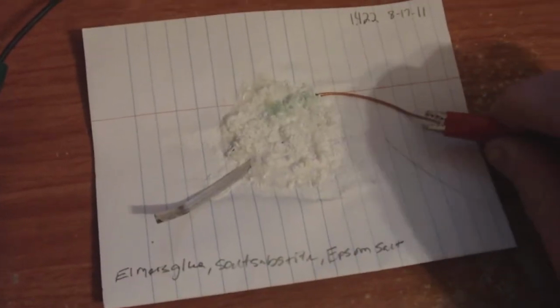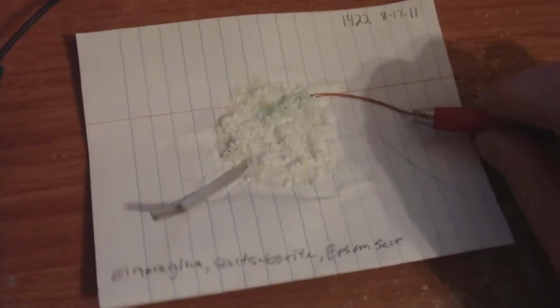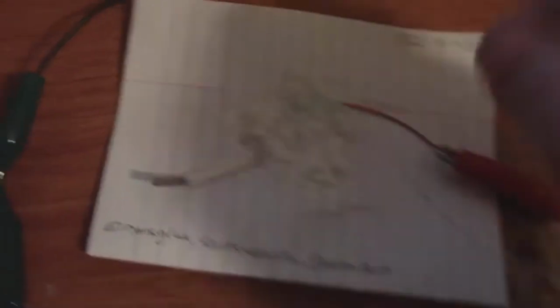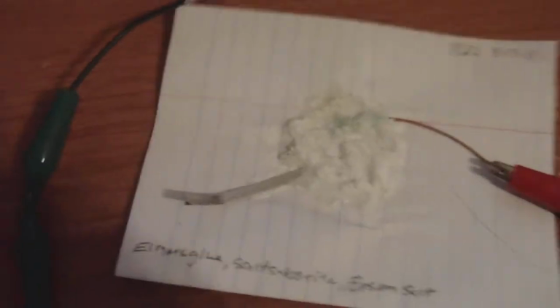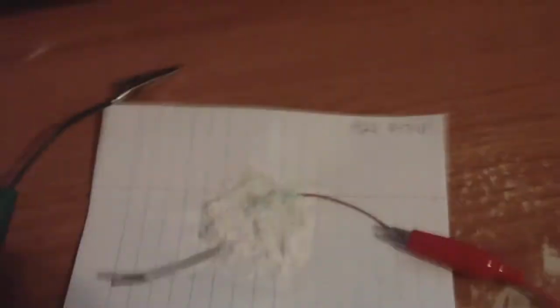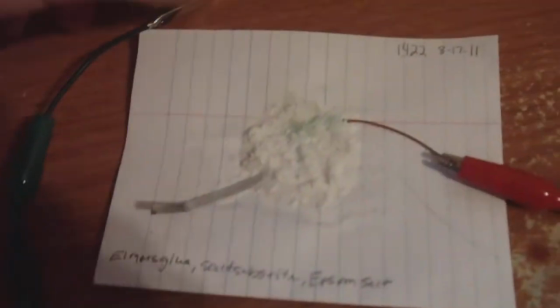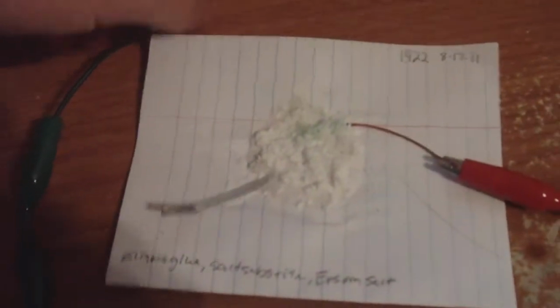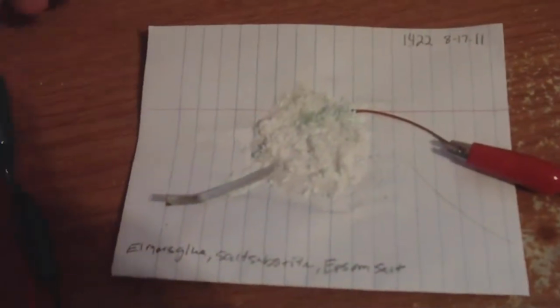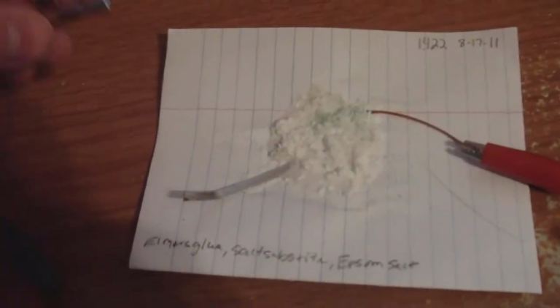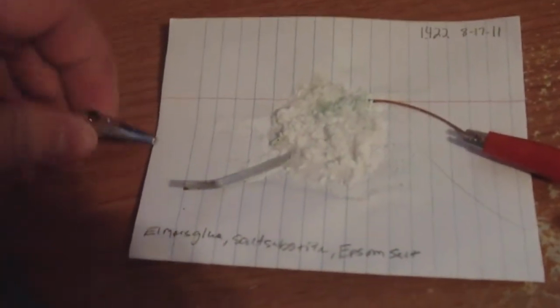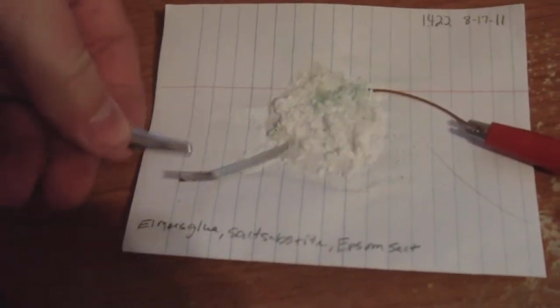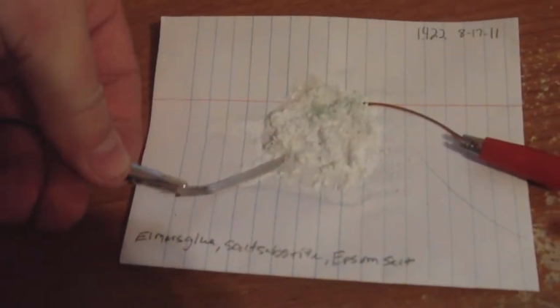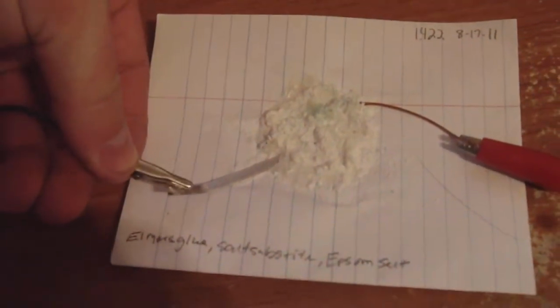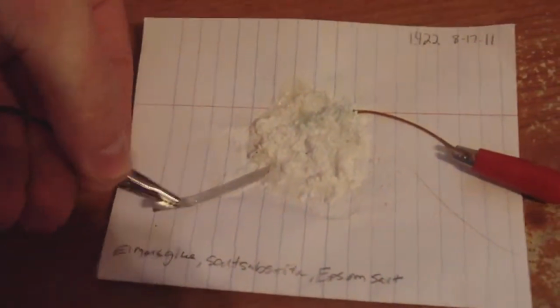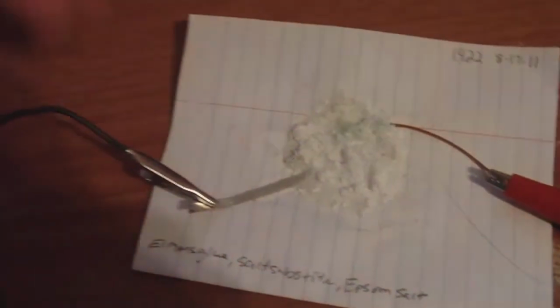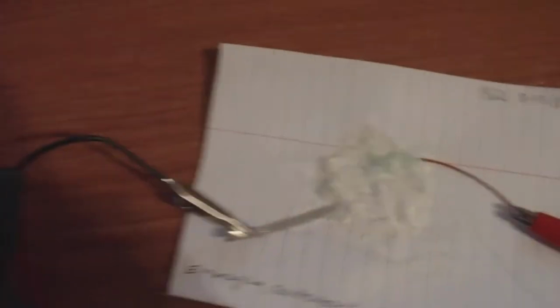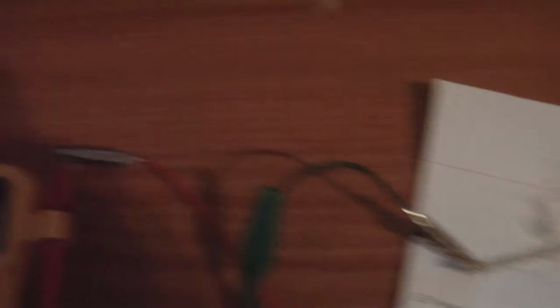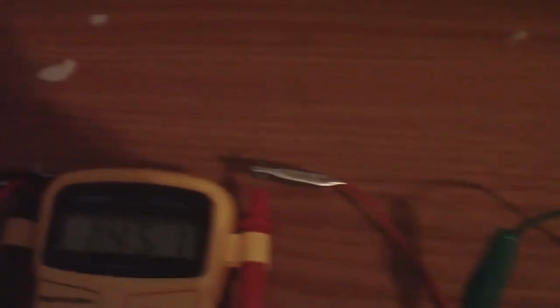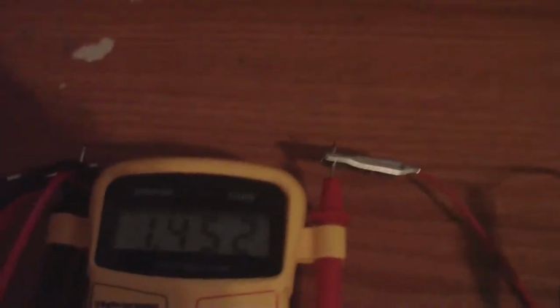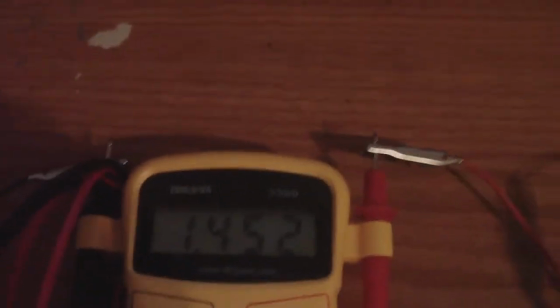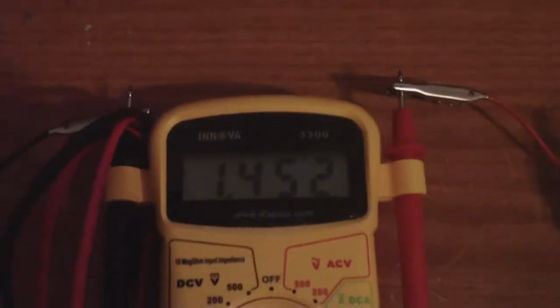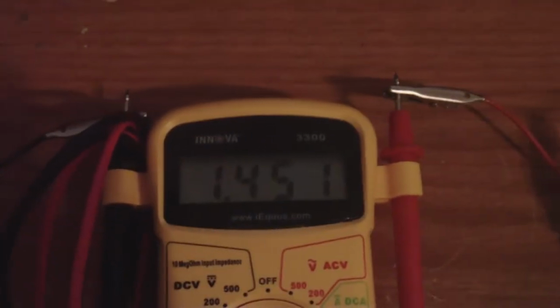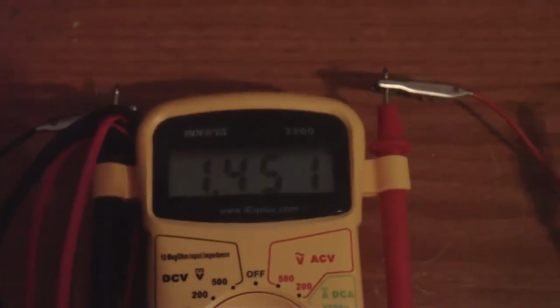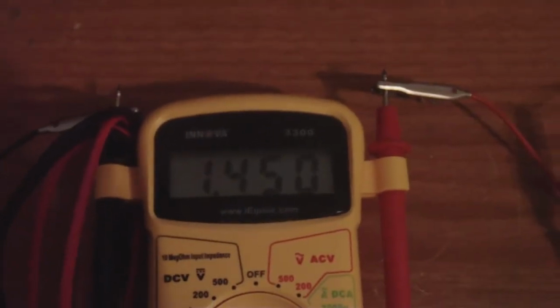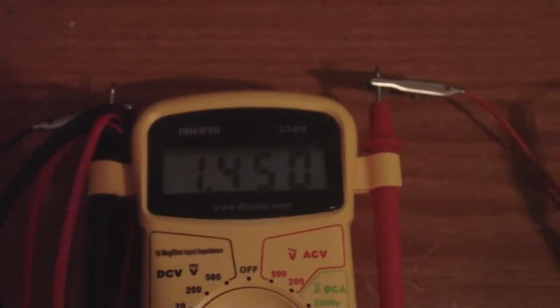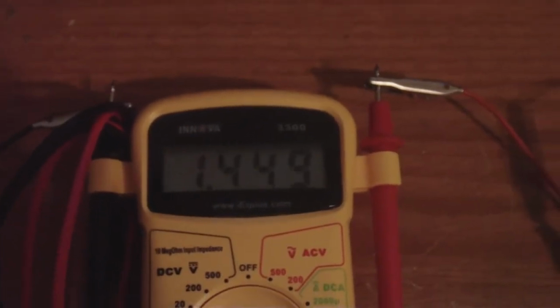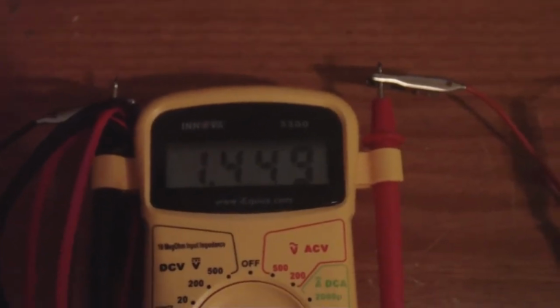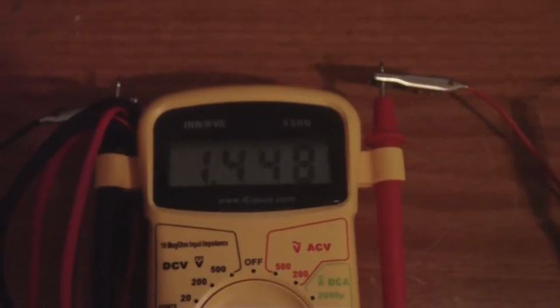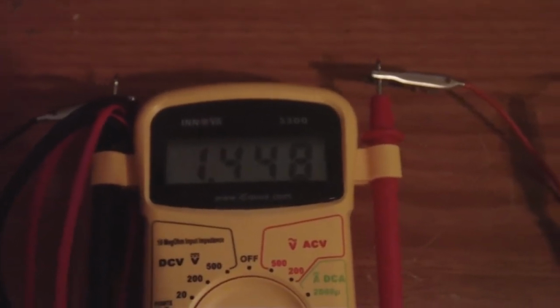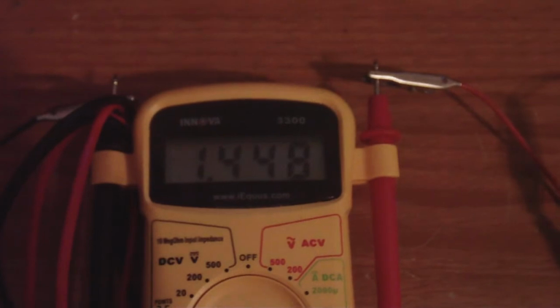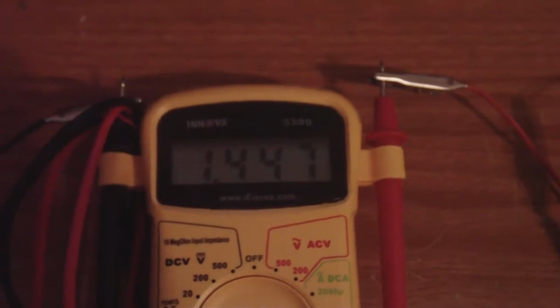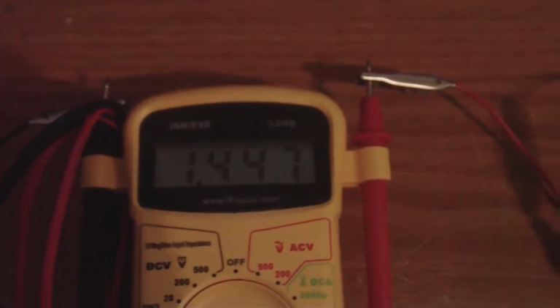And we'll hook it up to the voltmeter. And you can see now we're at 1.54, around there.